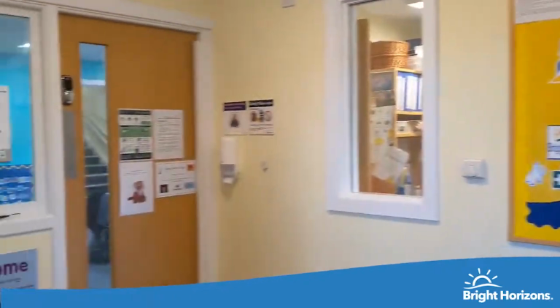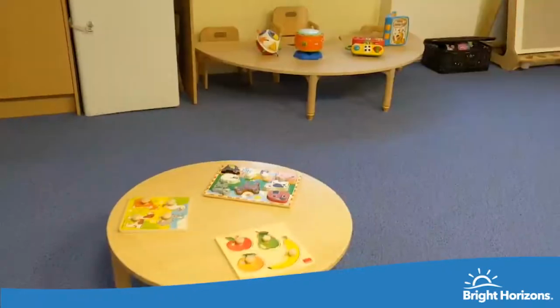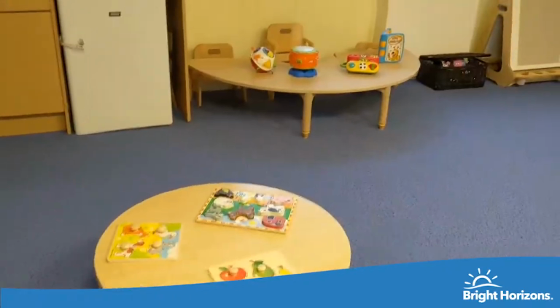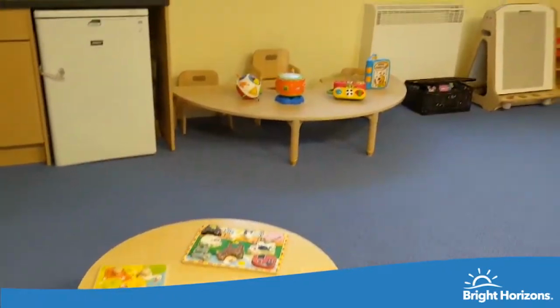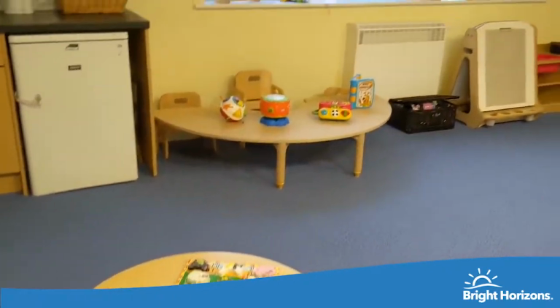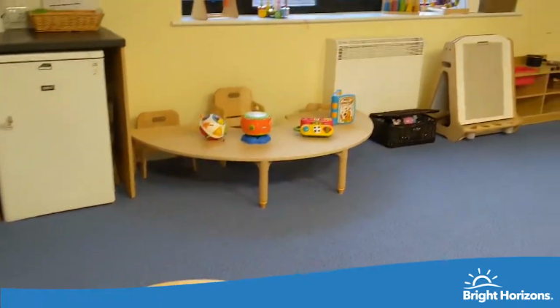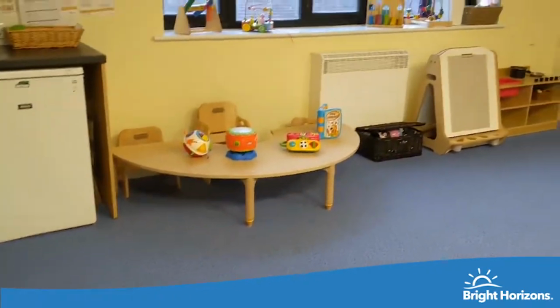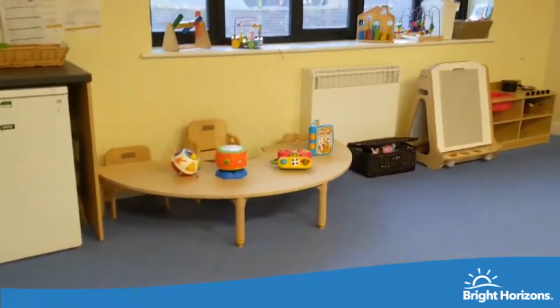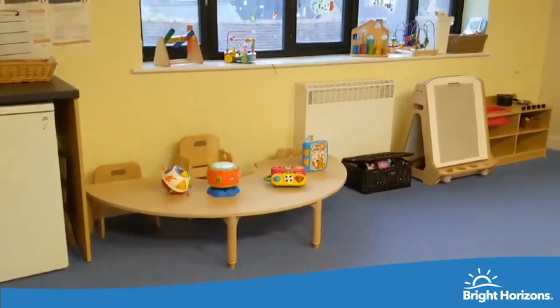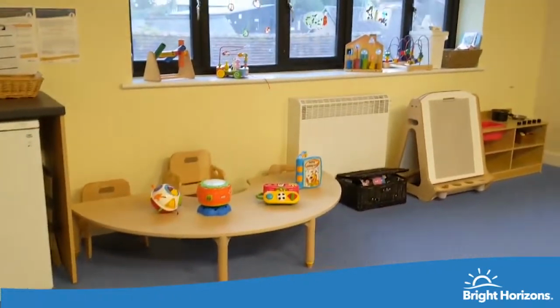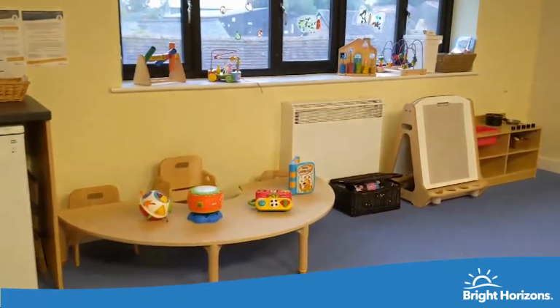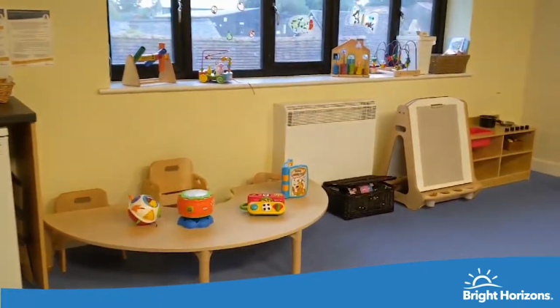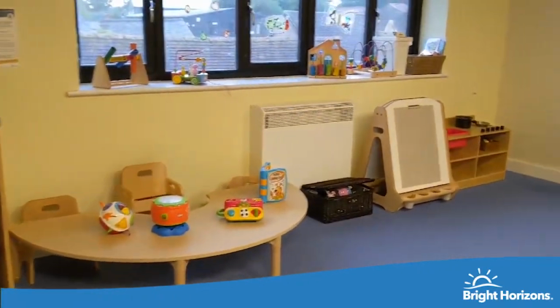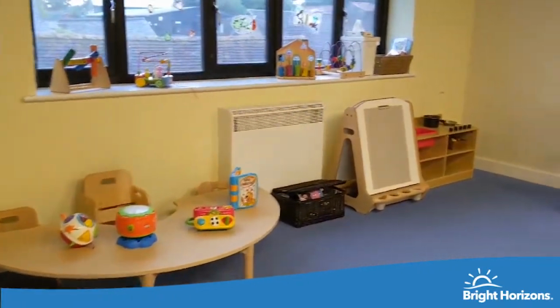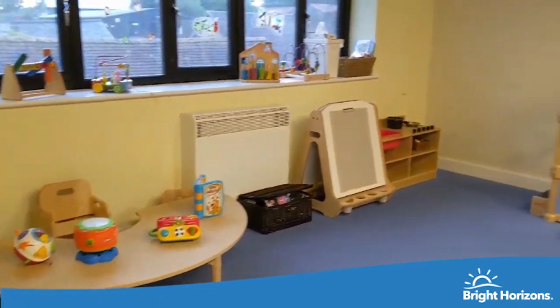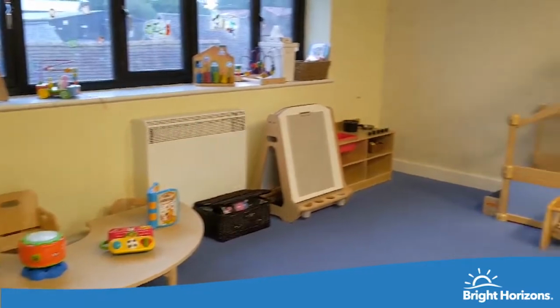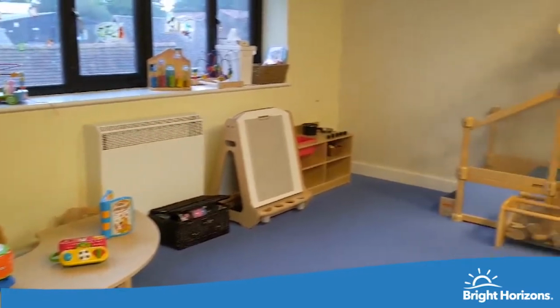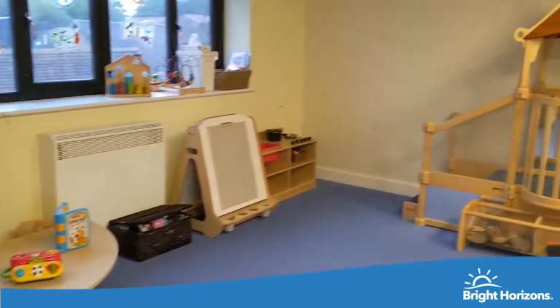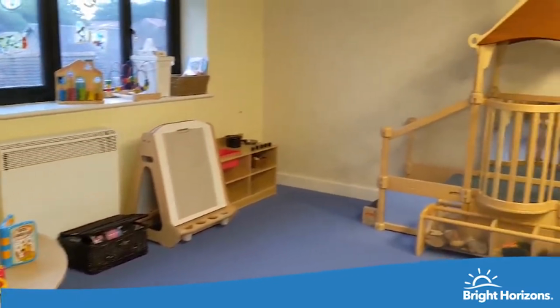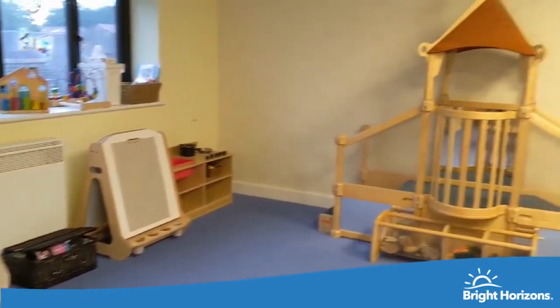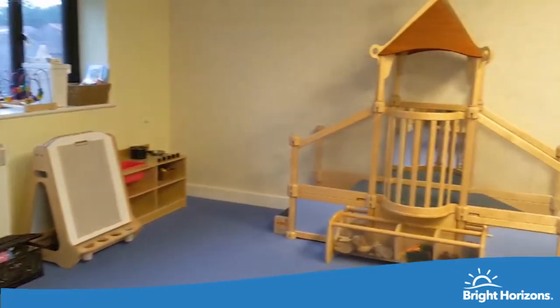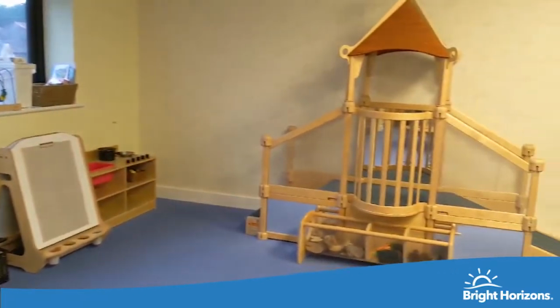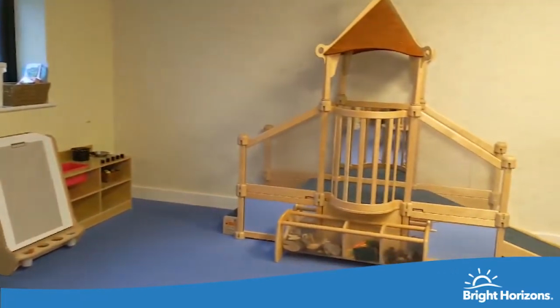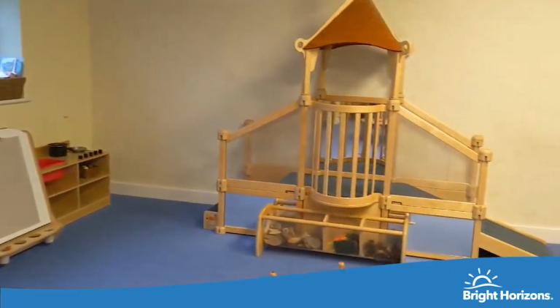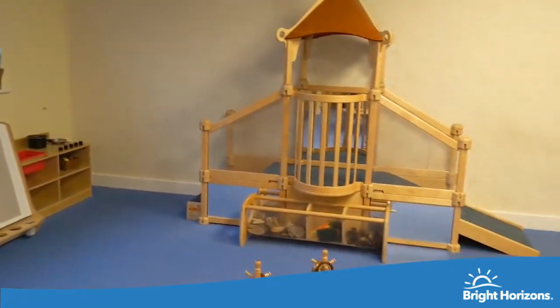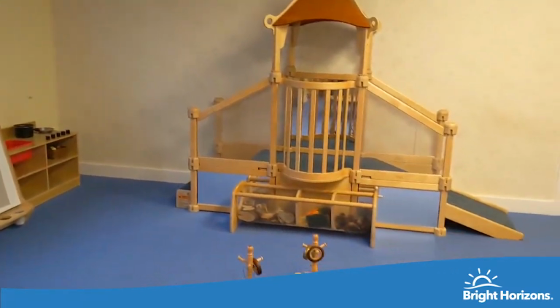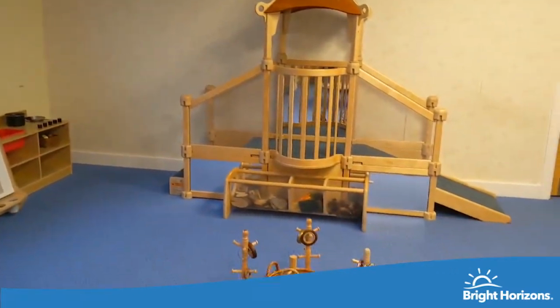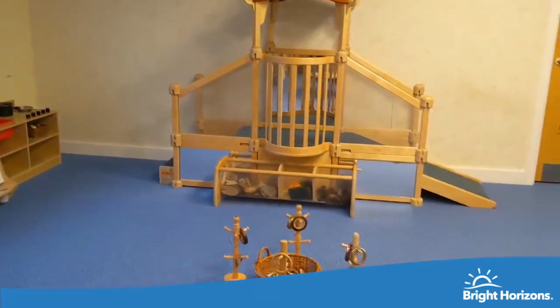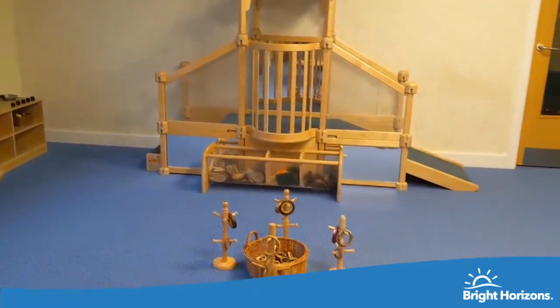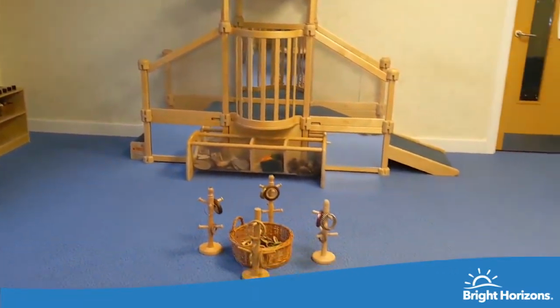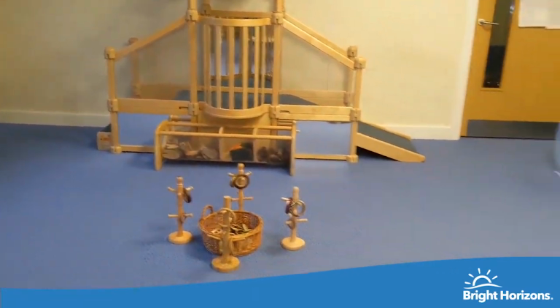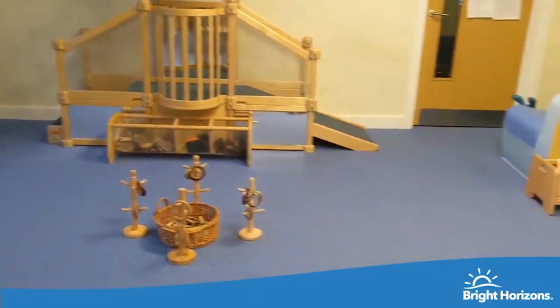This is our baby room. We follow your baby's routines from home in this room and really focus on creating a loving key person bond.